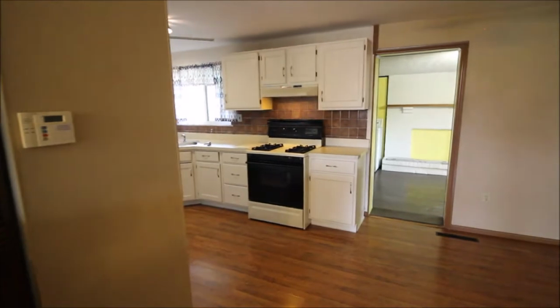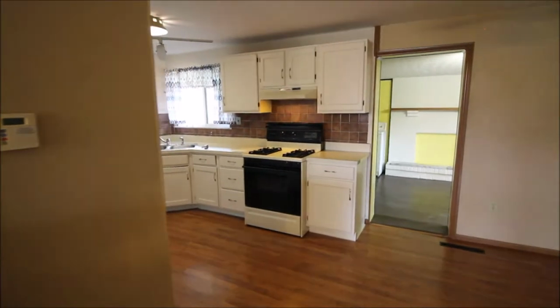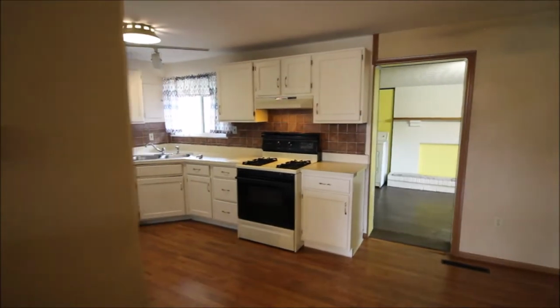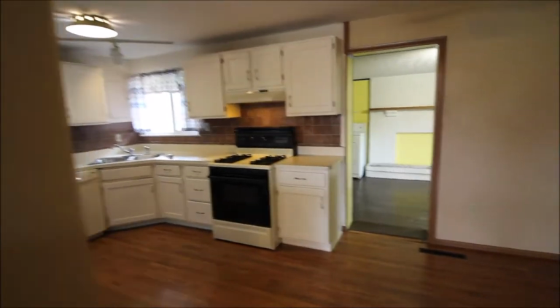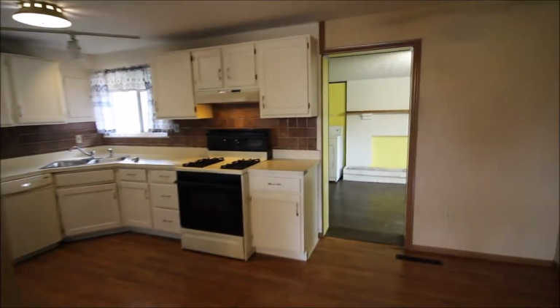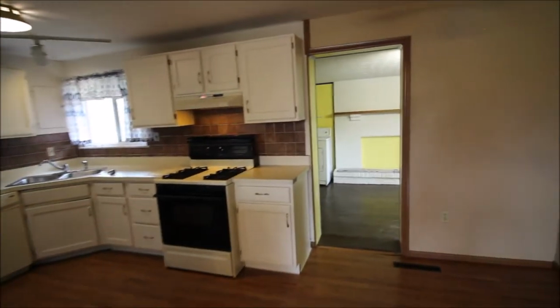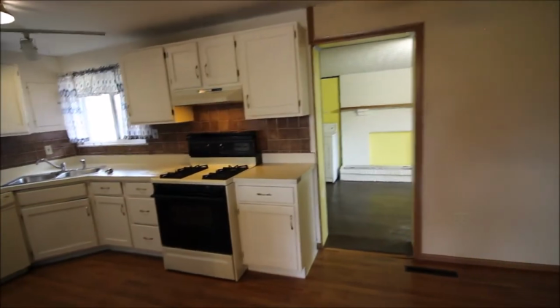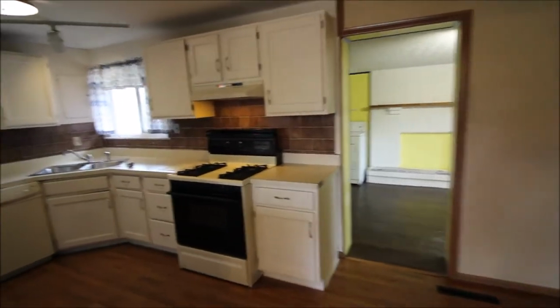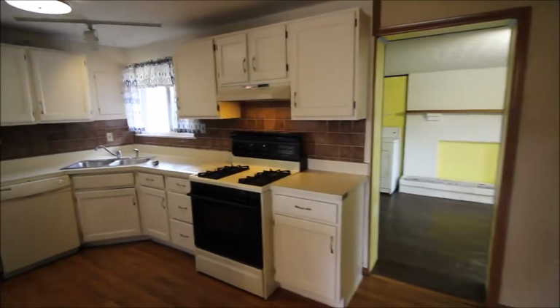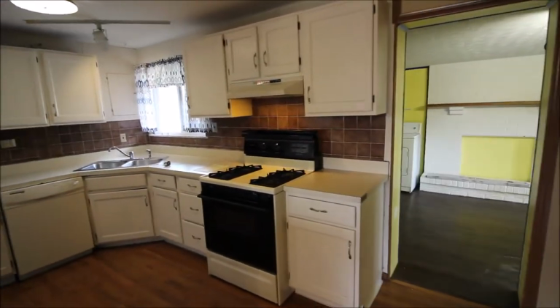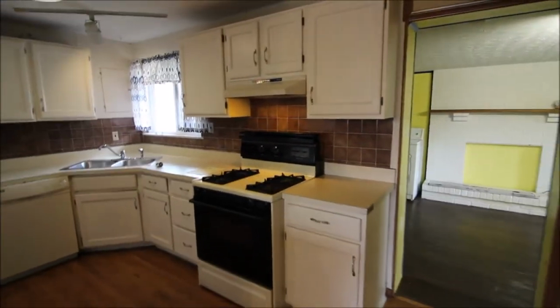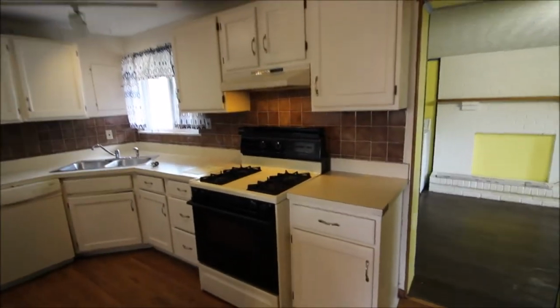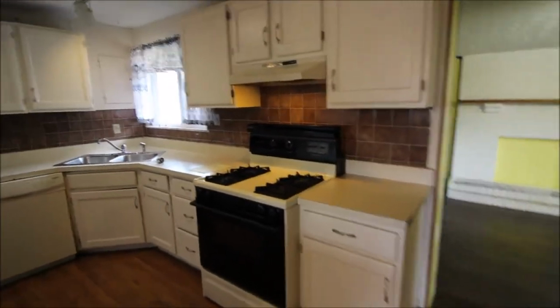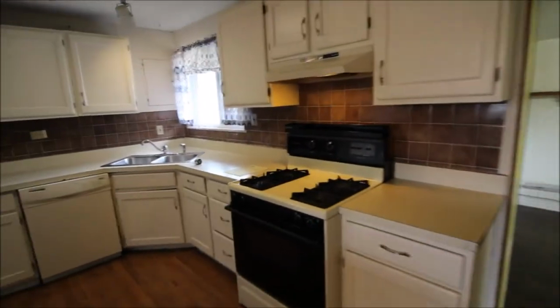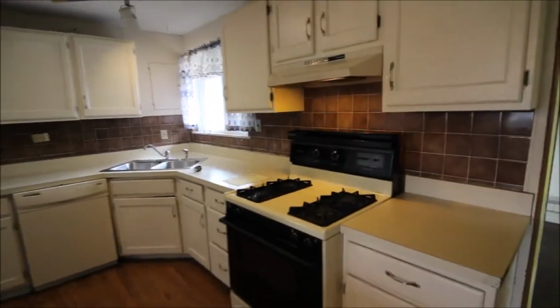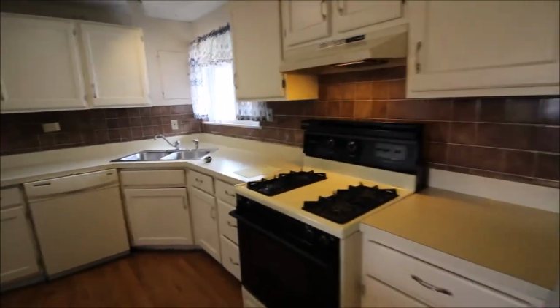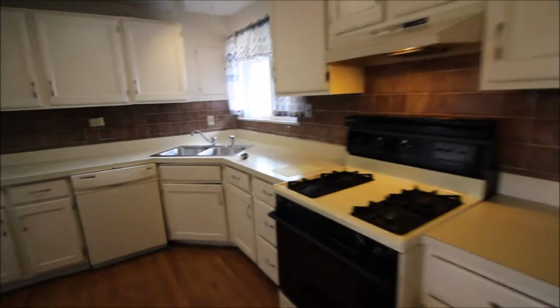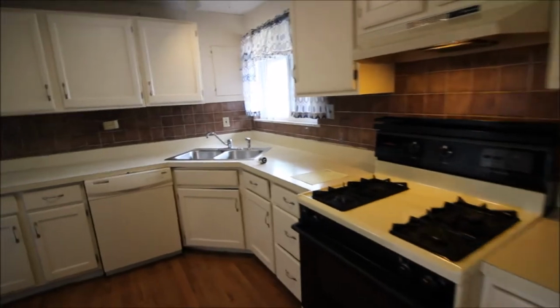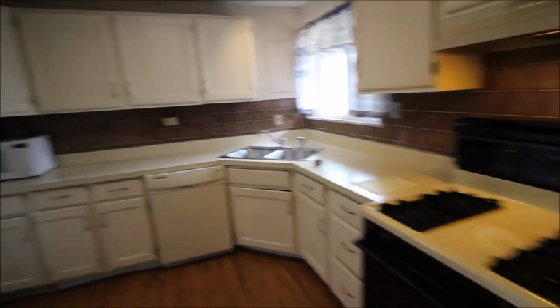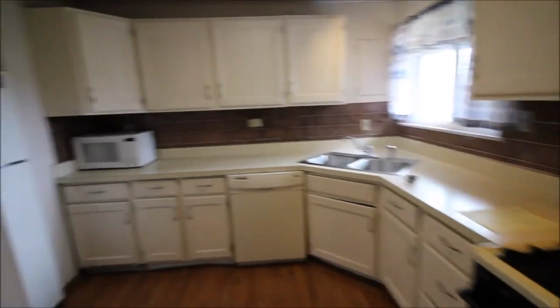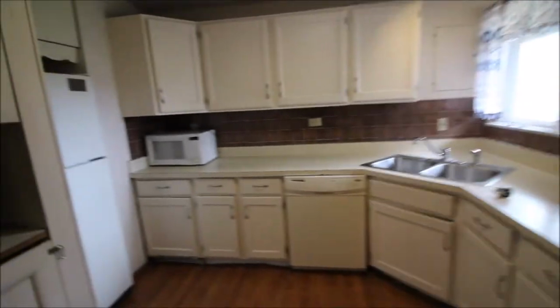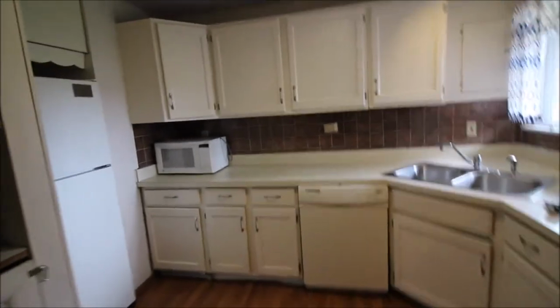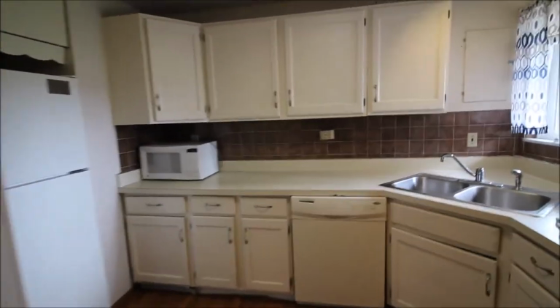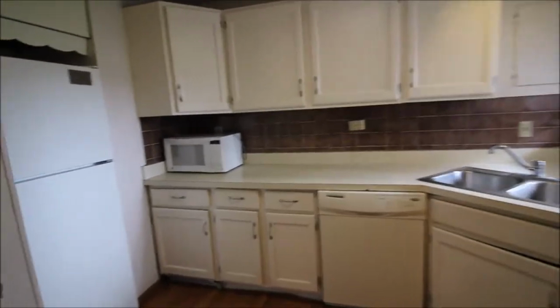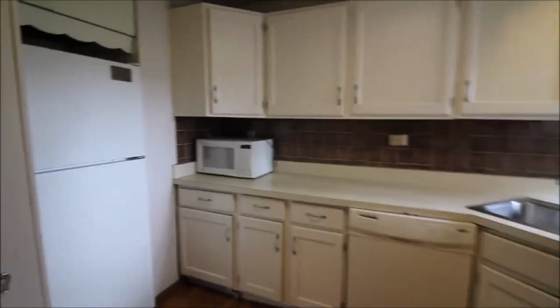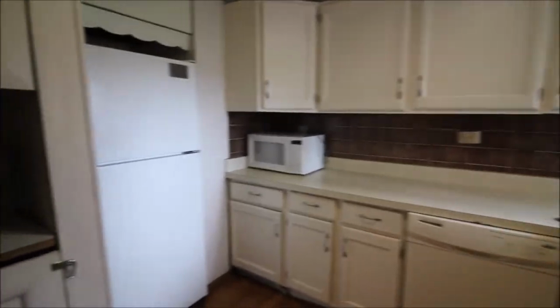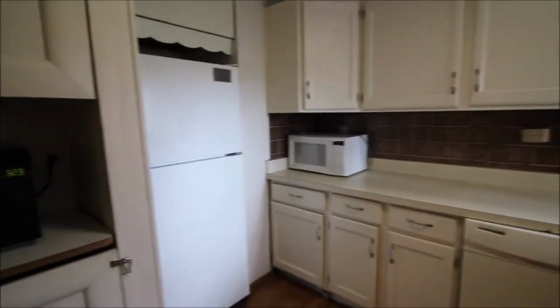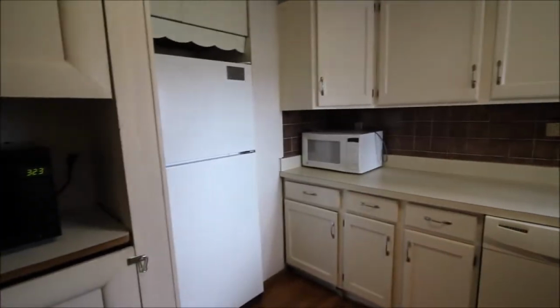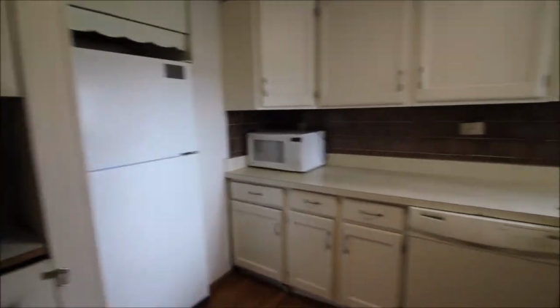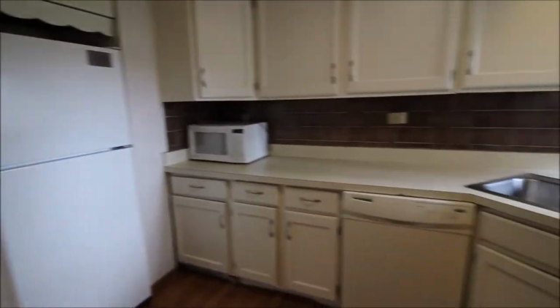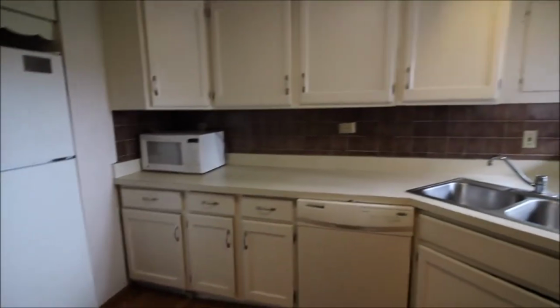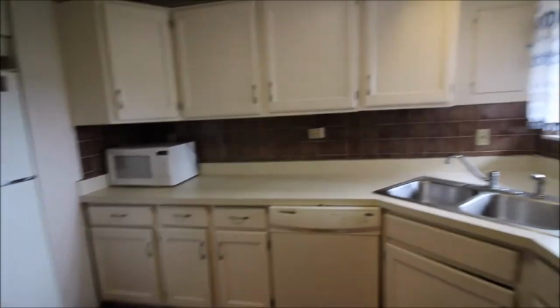As we come through the kitchen, nice white cabinets, and the stove, the microwave, and the dishwasher — they all convey with the property.